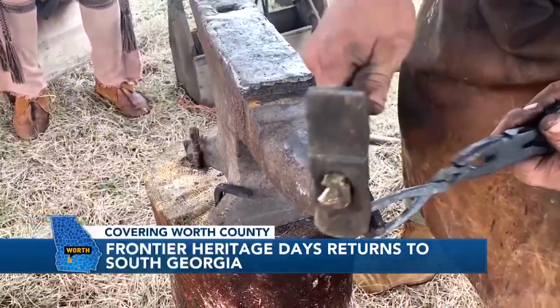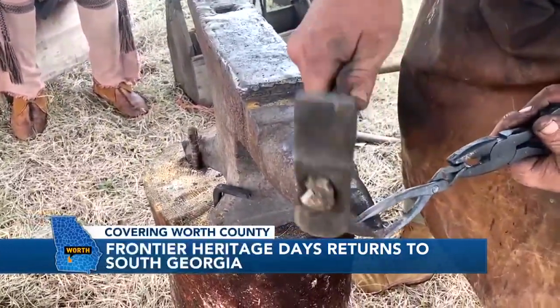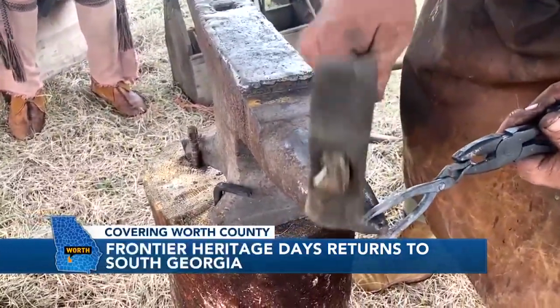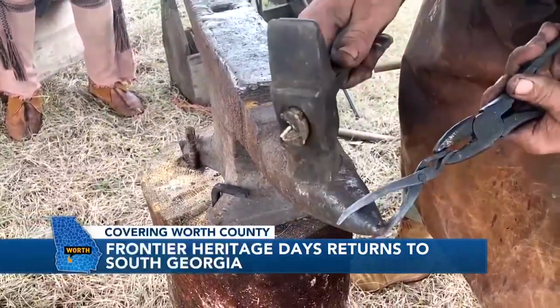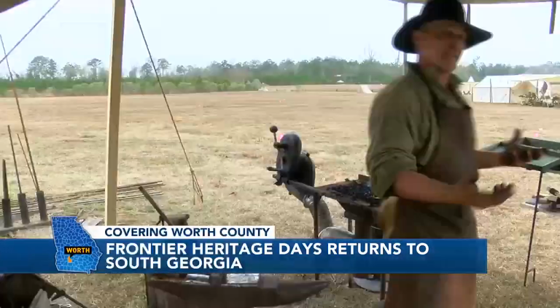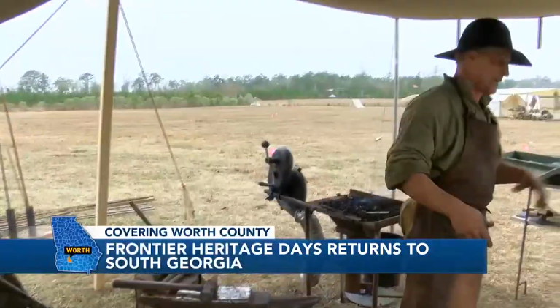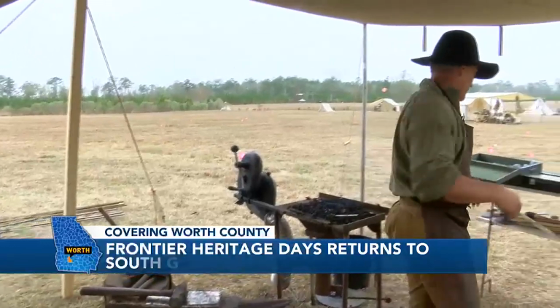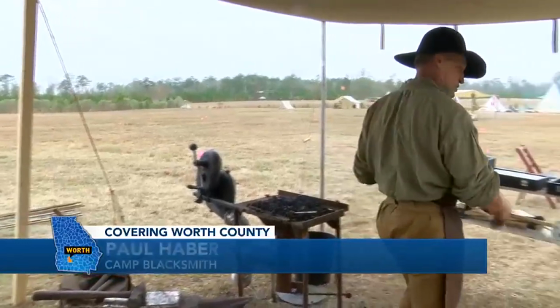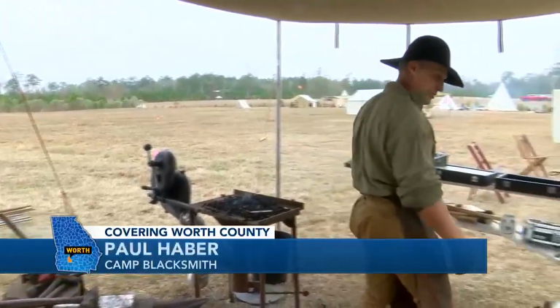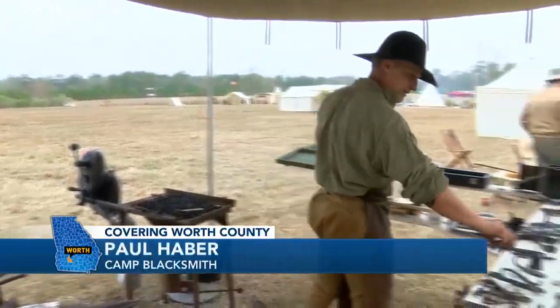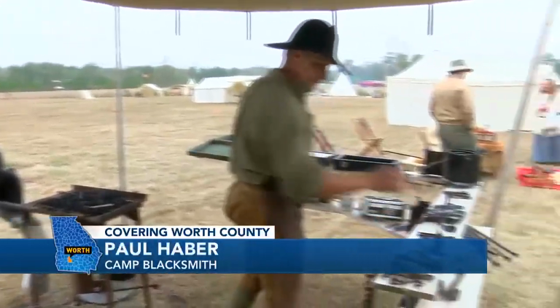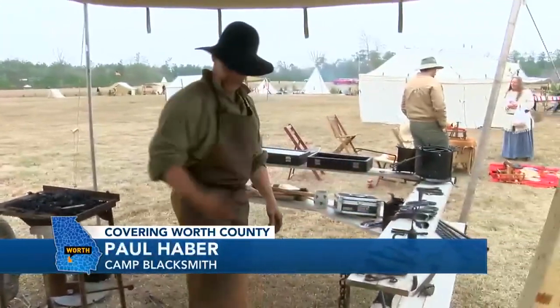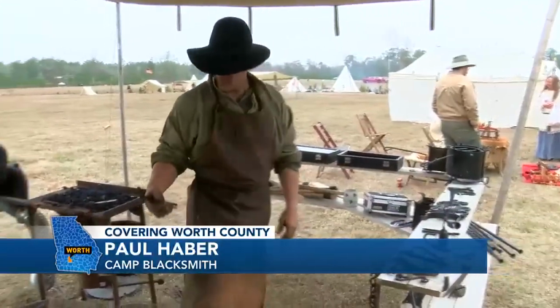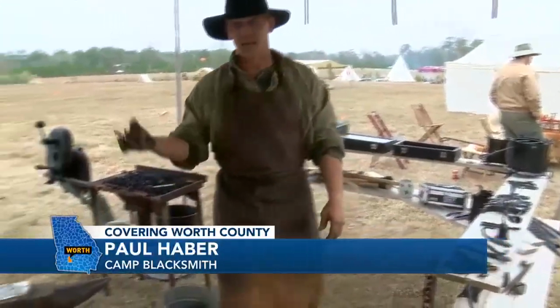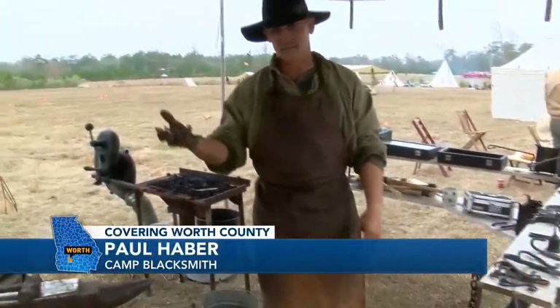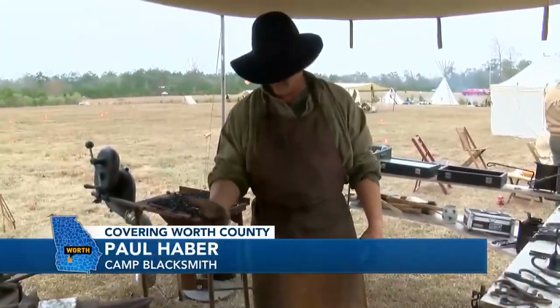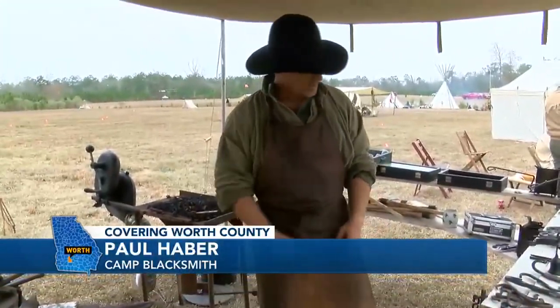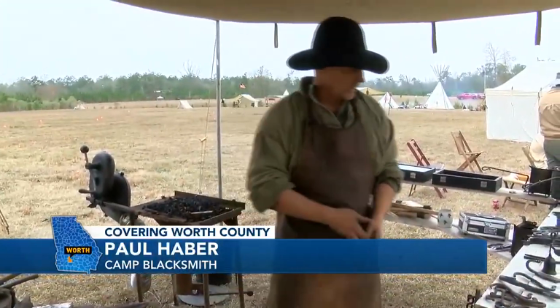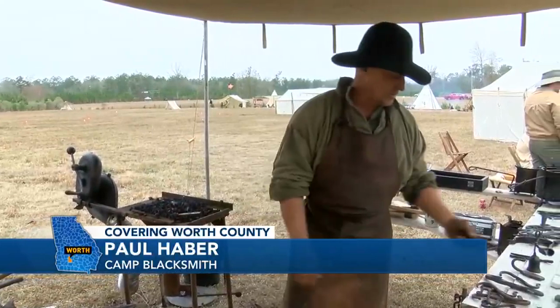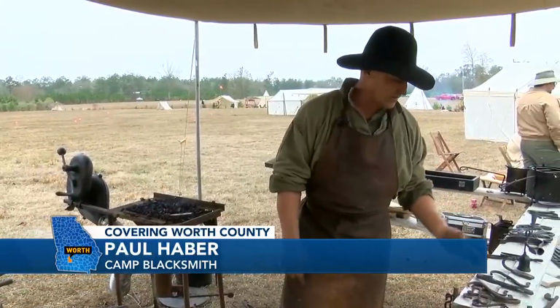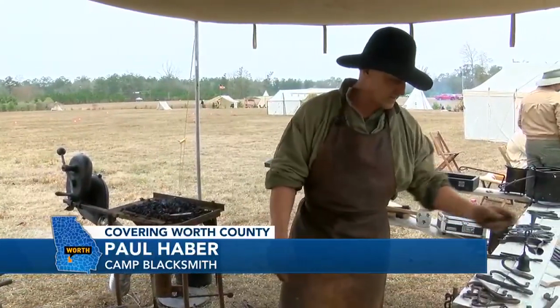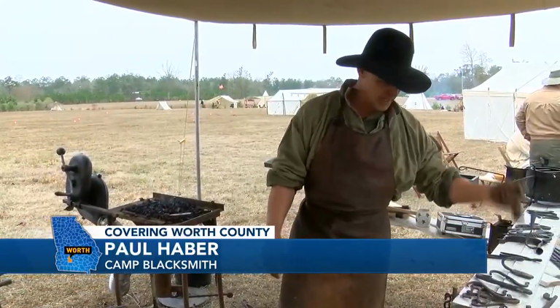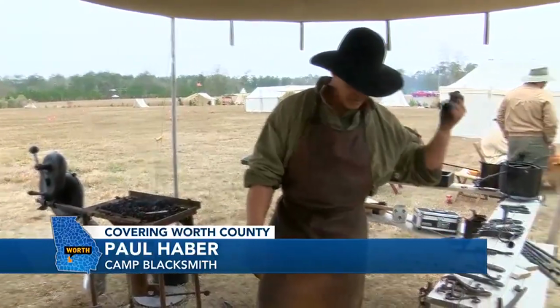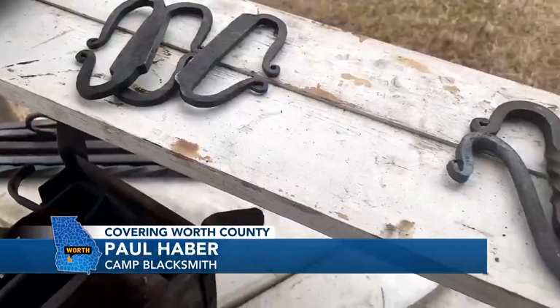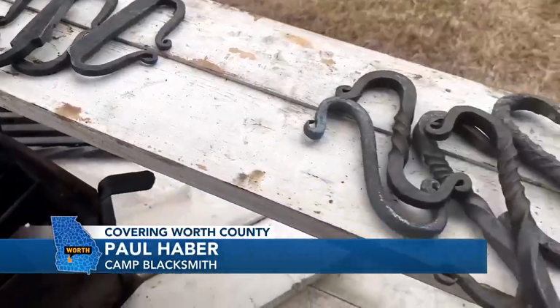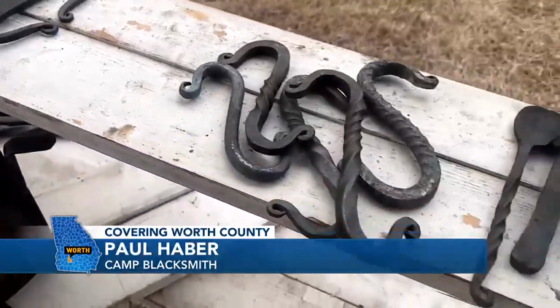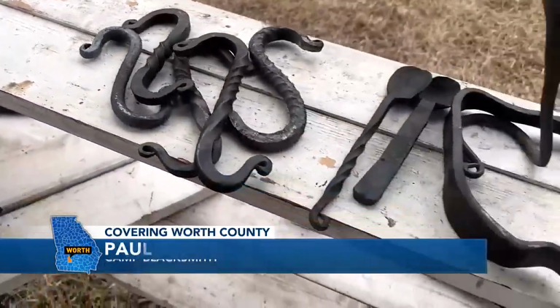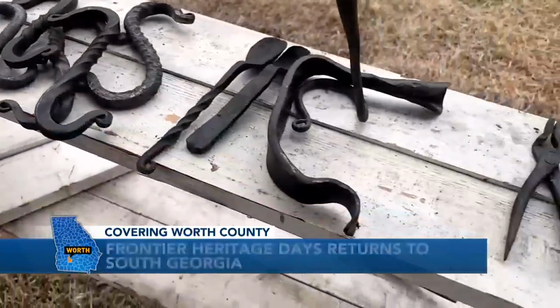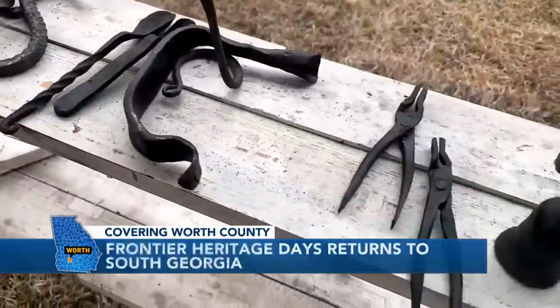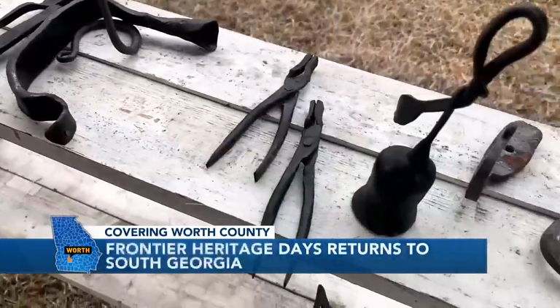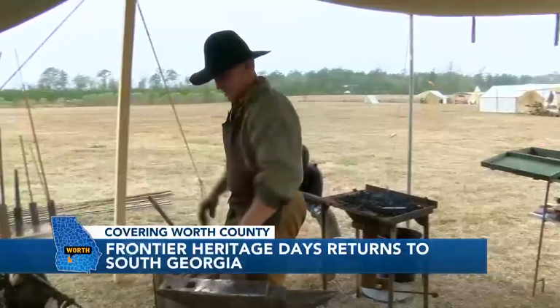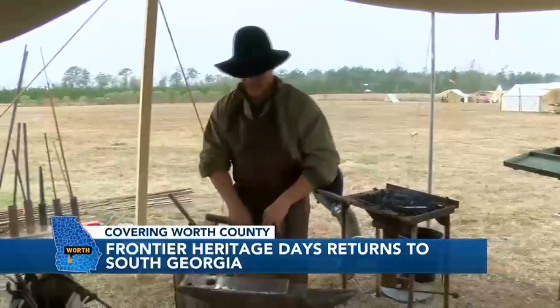As a blacksmith, I make stuff. Whether it's tools like pliers, or decorative things, bells, tomahawks, knives — if it's made out of steel, we make it.